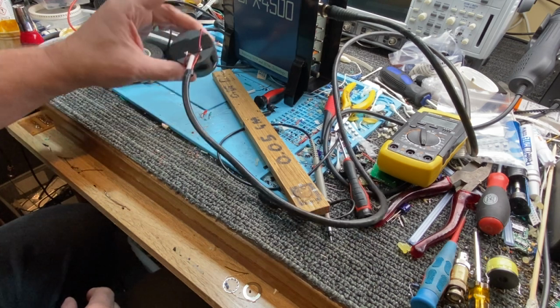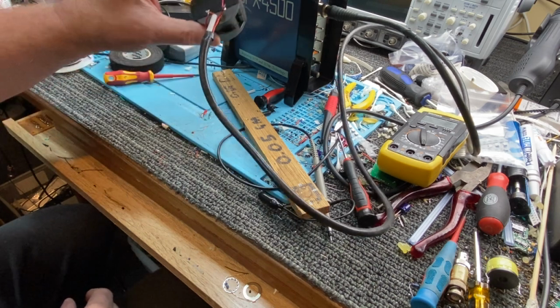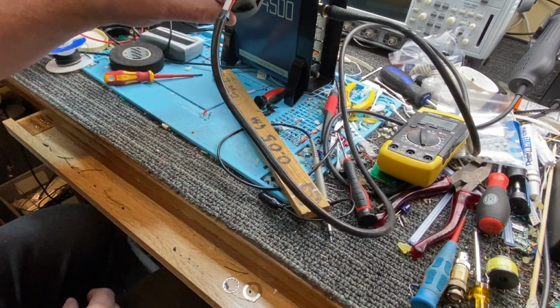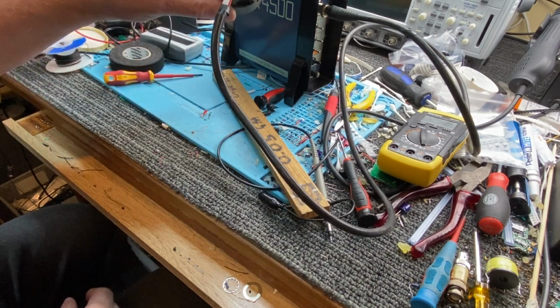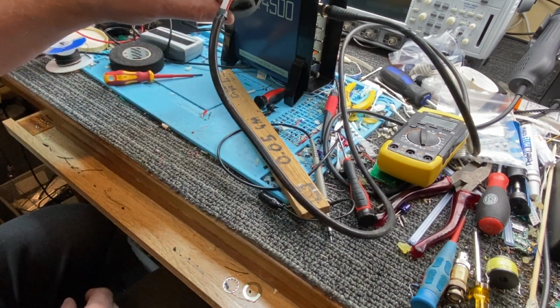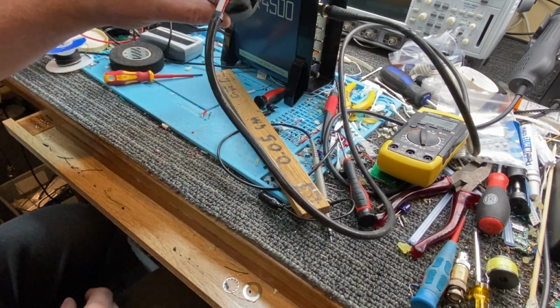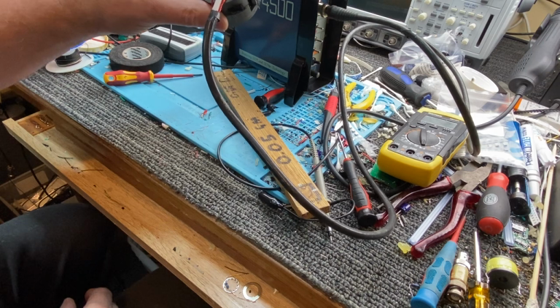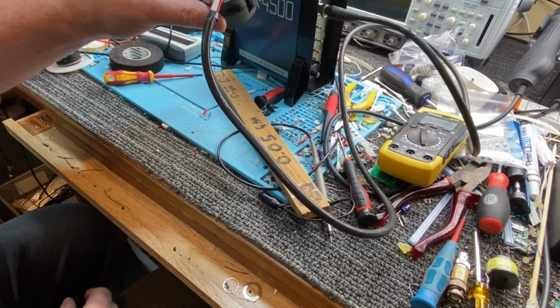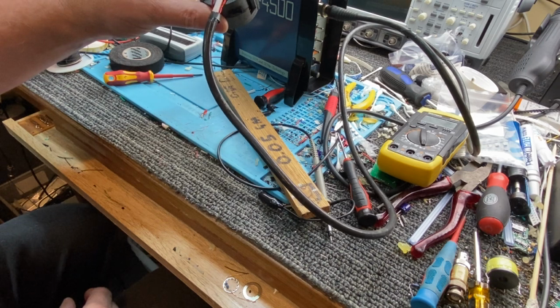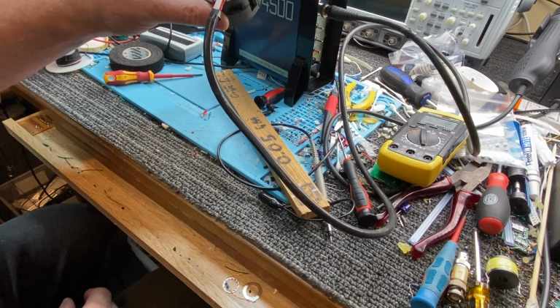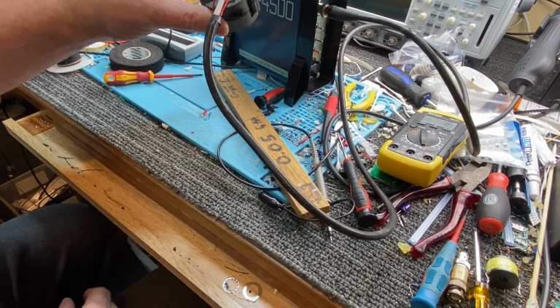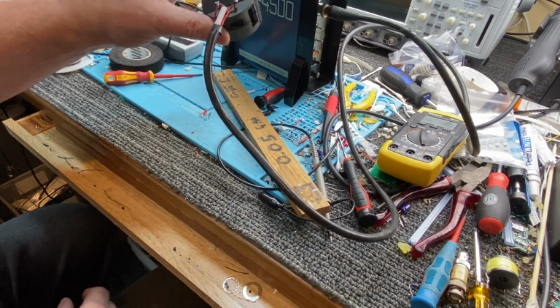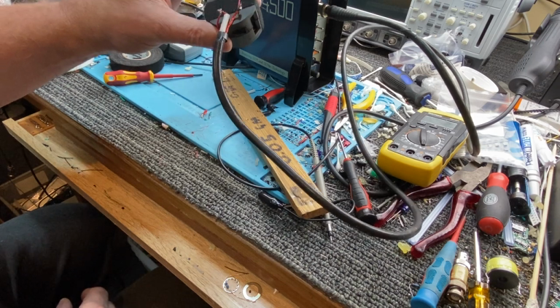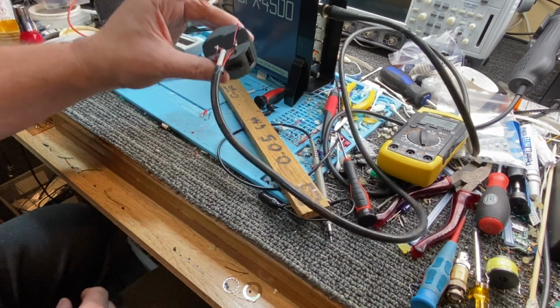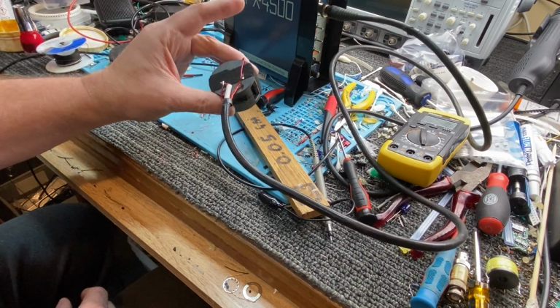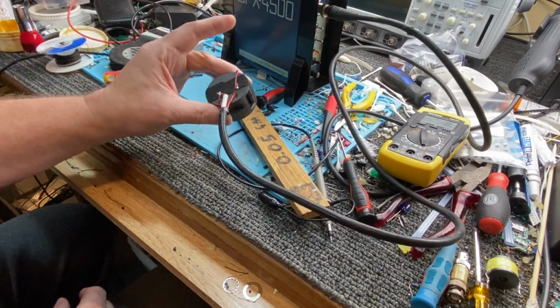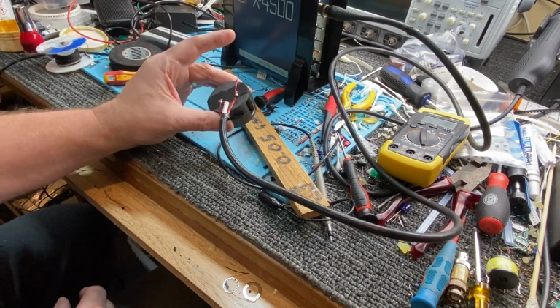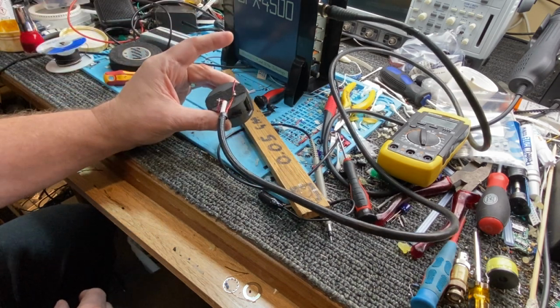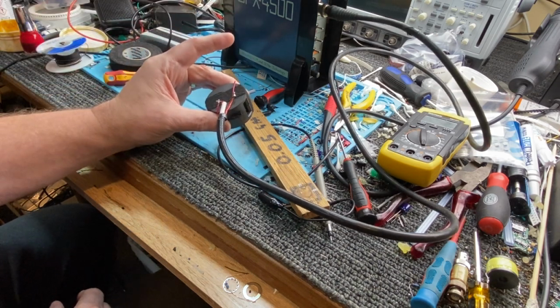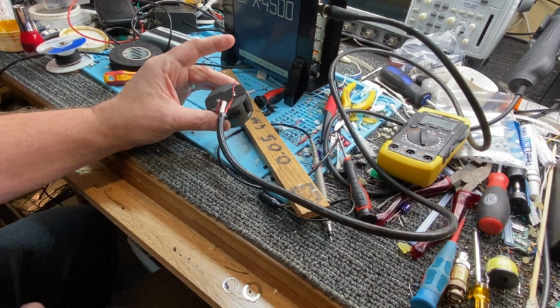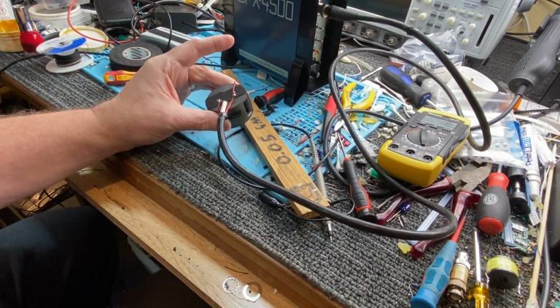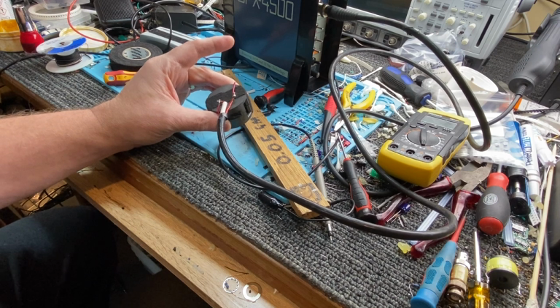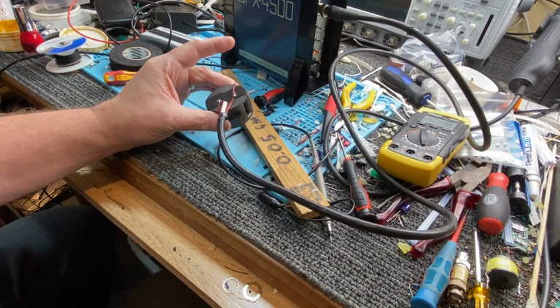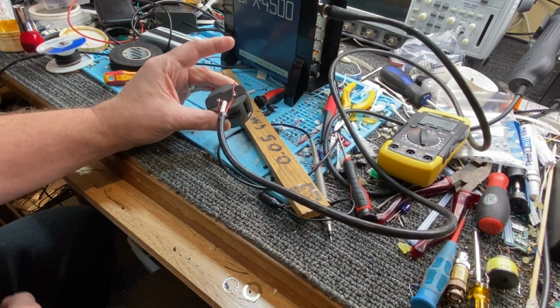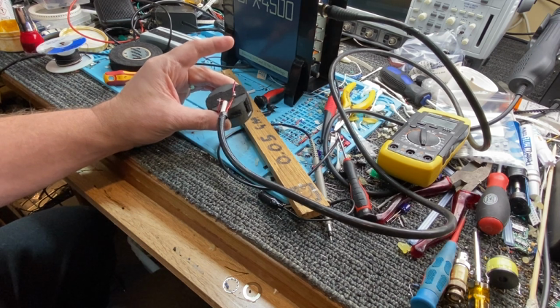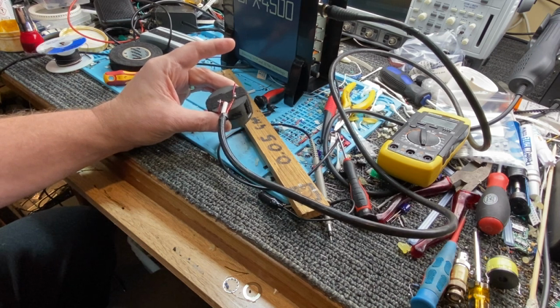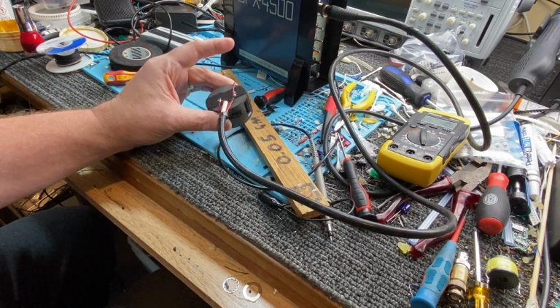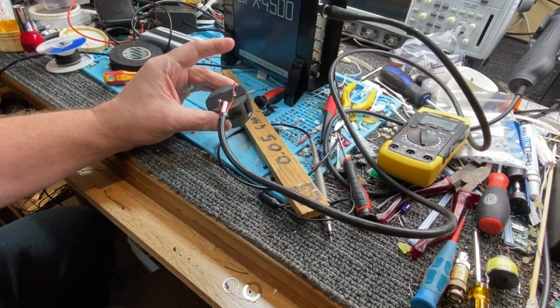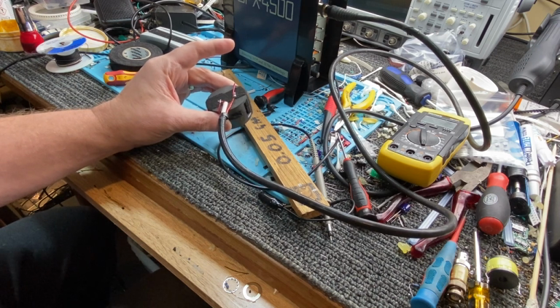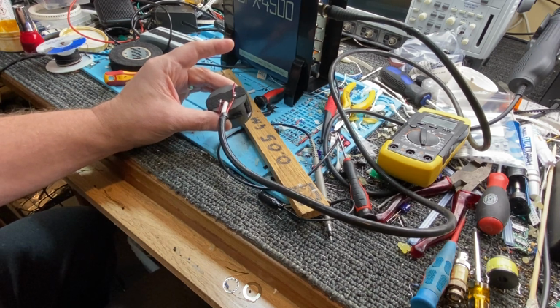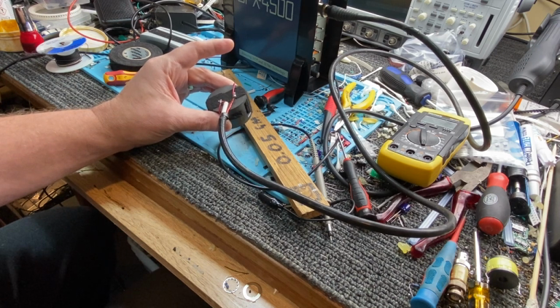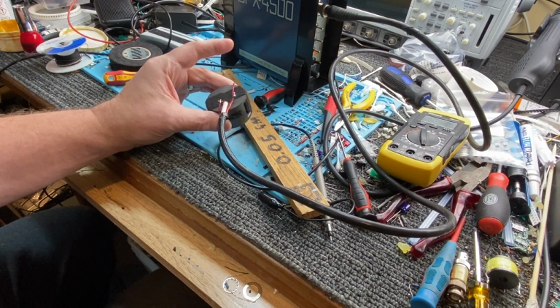That is how you make a little tiny coil that's not really affected by any stray magnetic fields, radio waves, or anything else in the area.